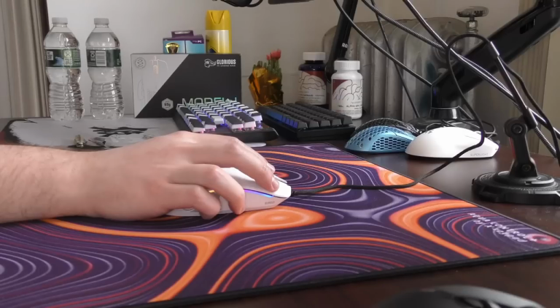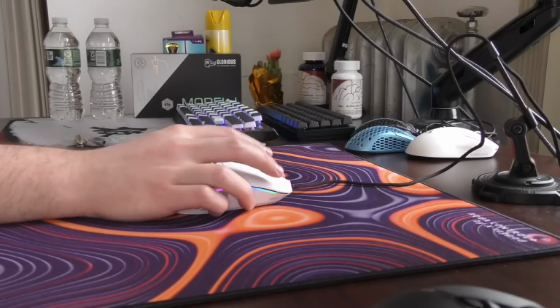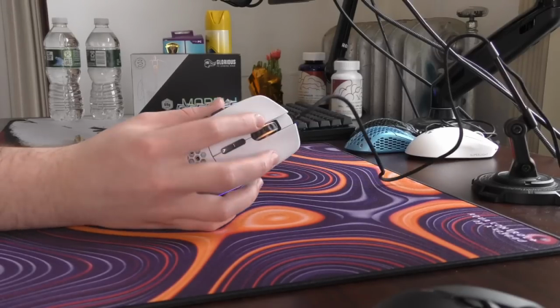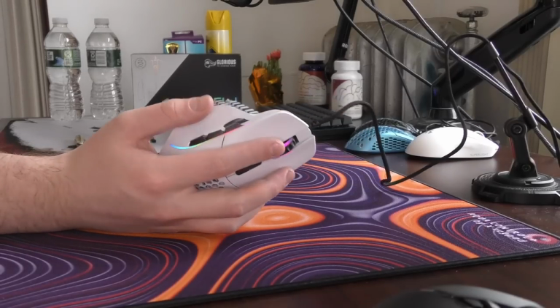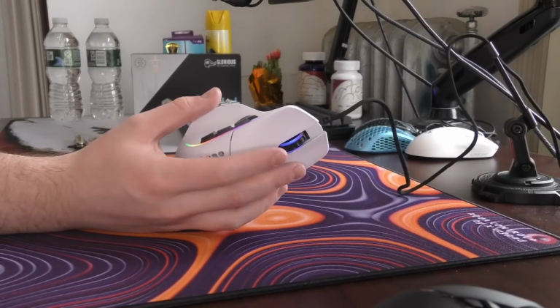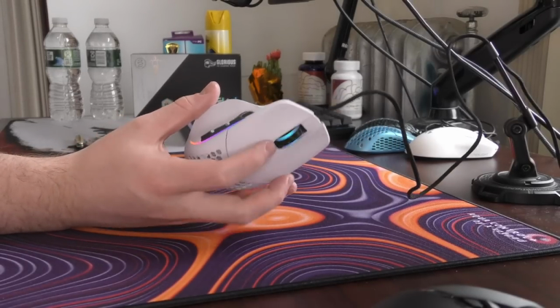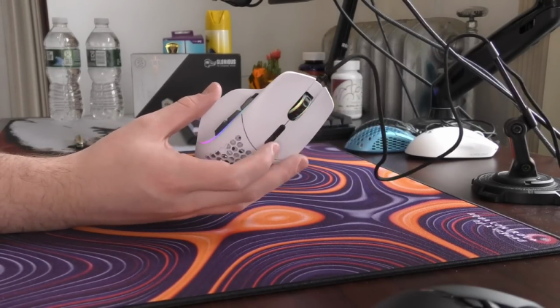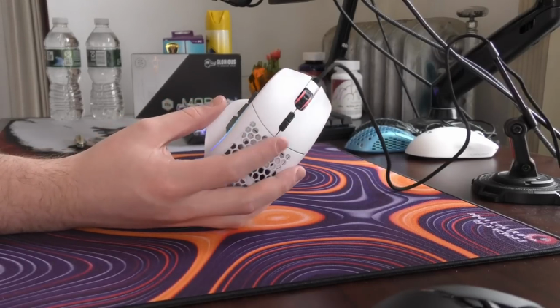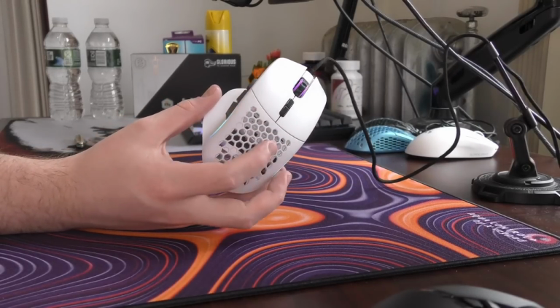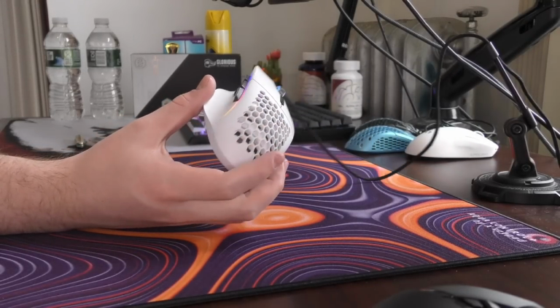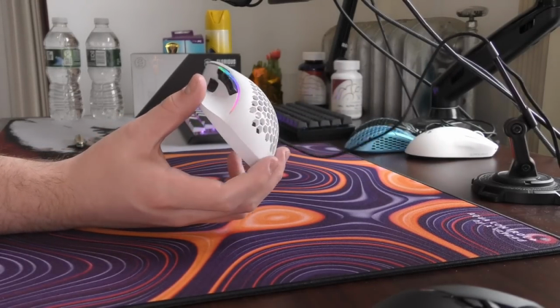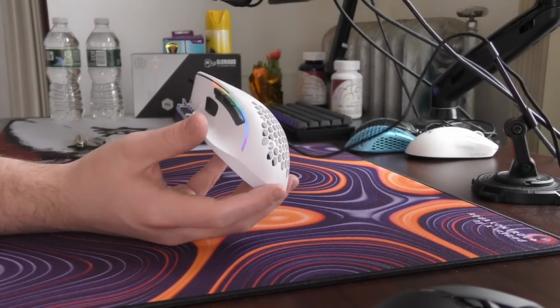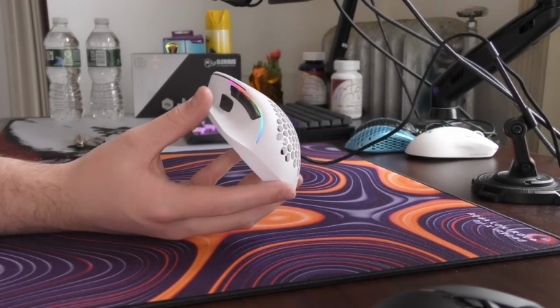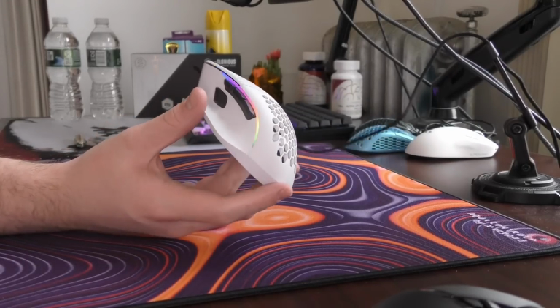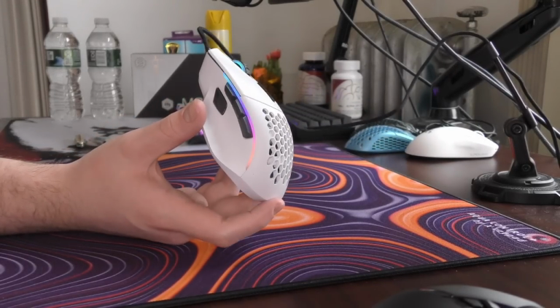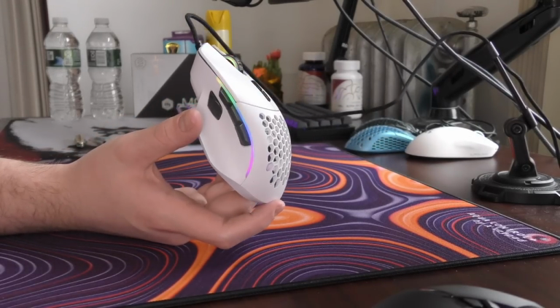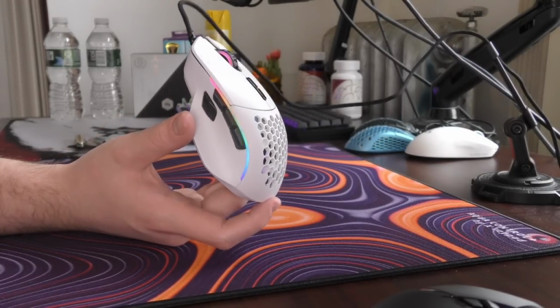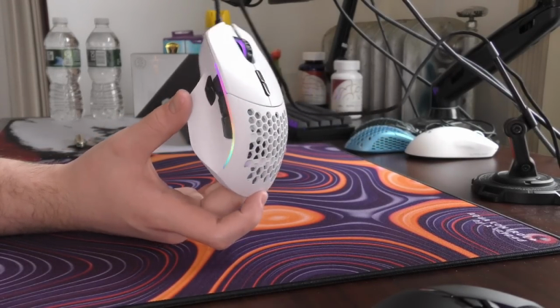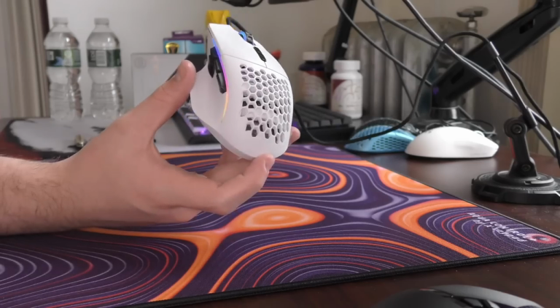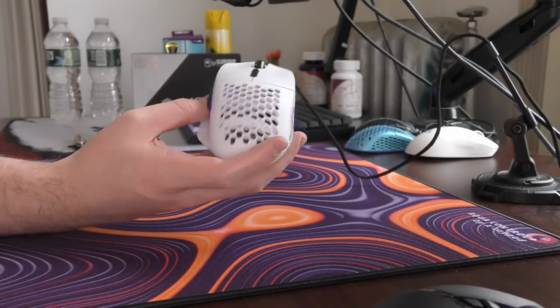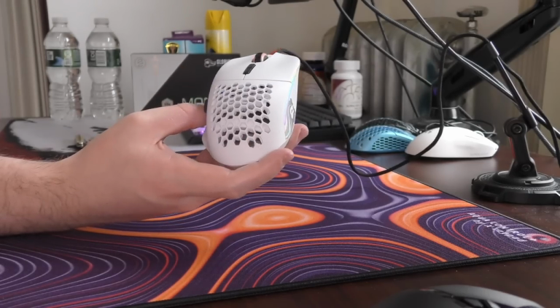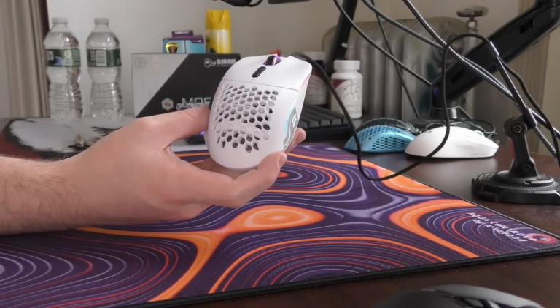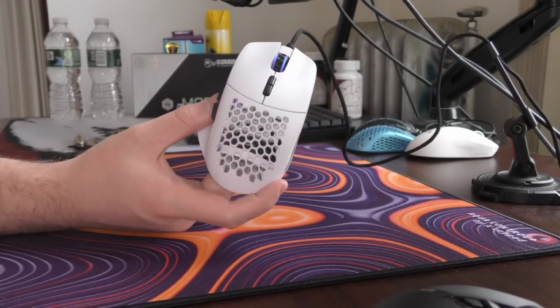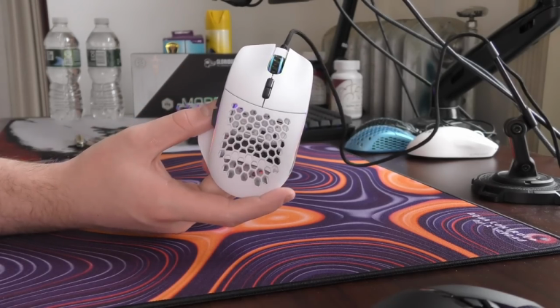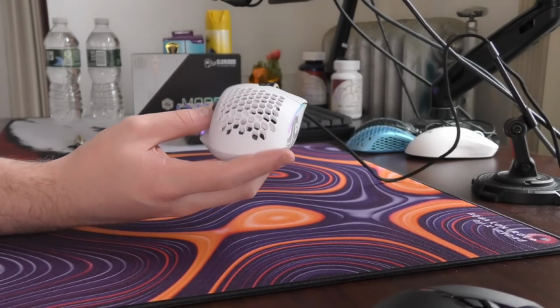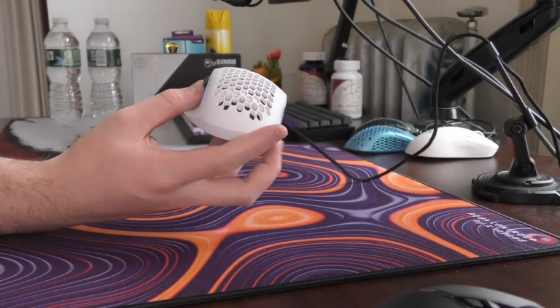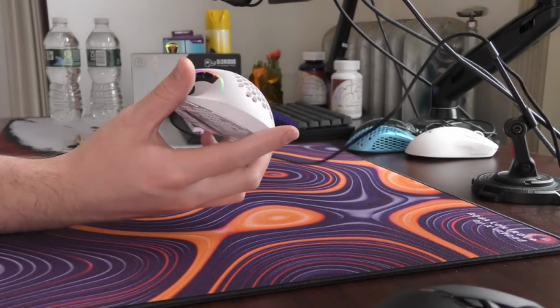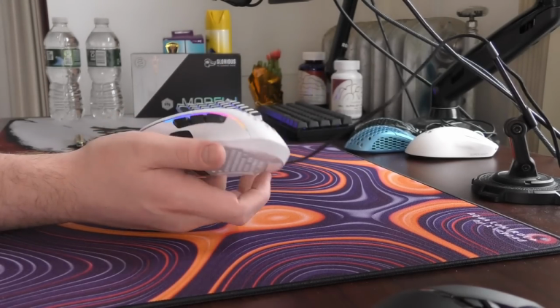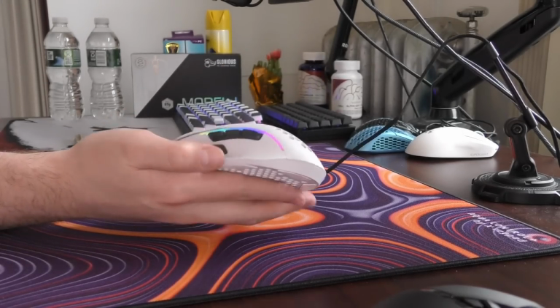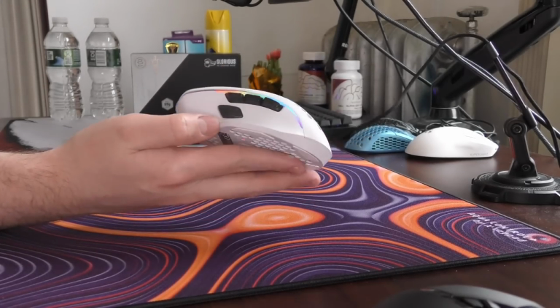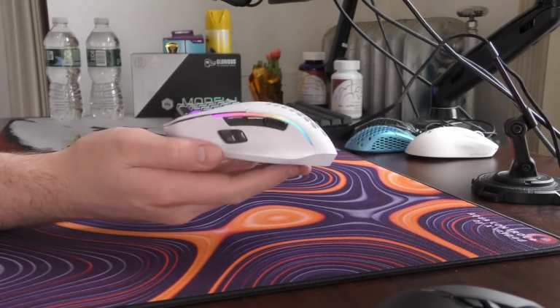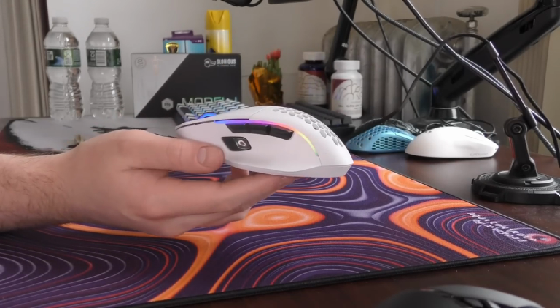Yo, what's good YouTube? It's Bordzee and this is going to be an honest review of the Glorious Model I, Glorious's newest mouse and an interesting mouse.